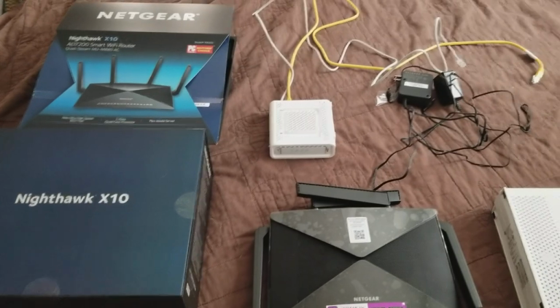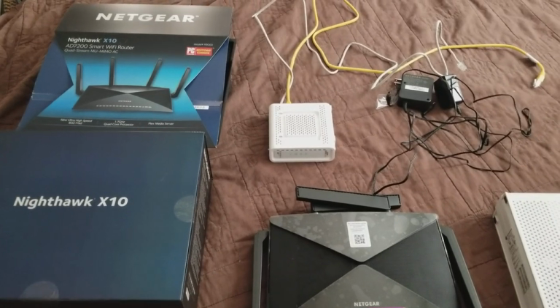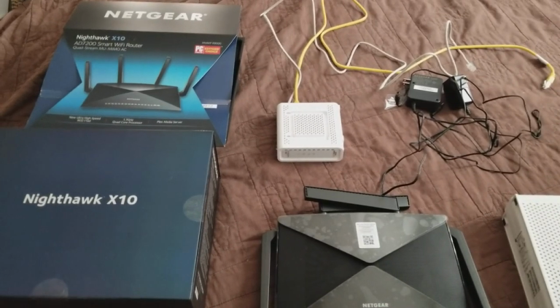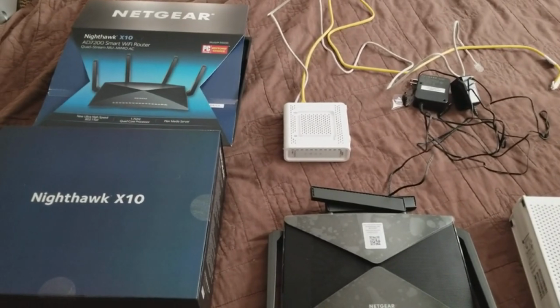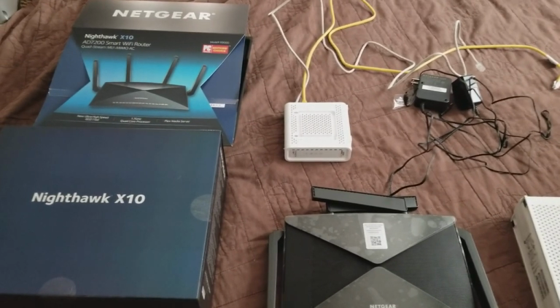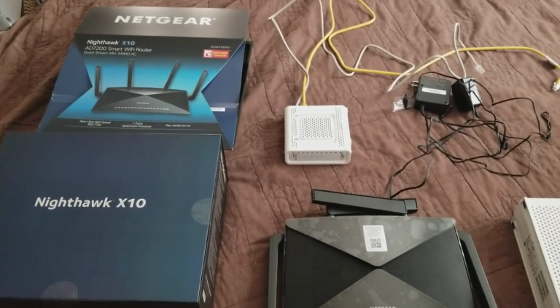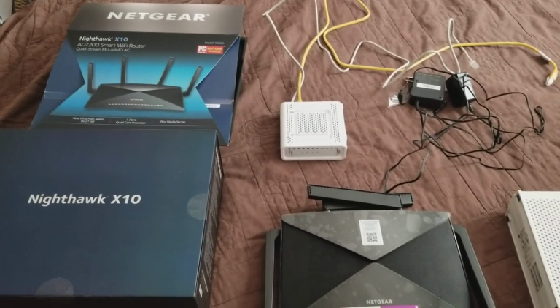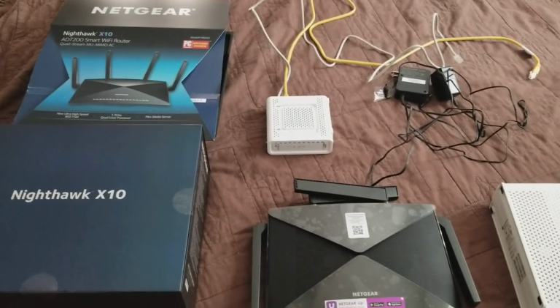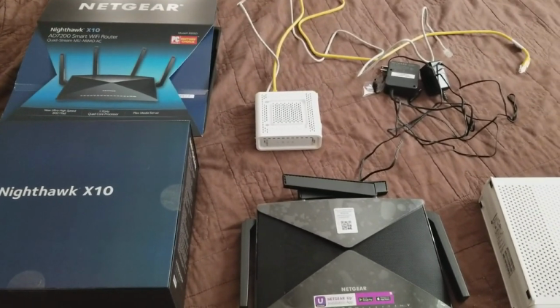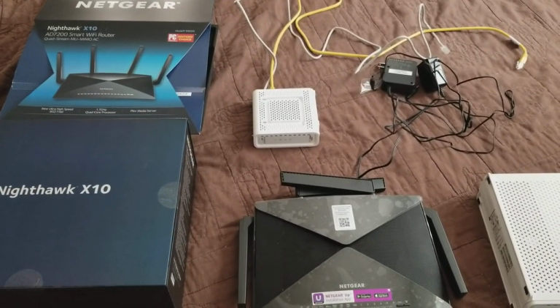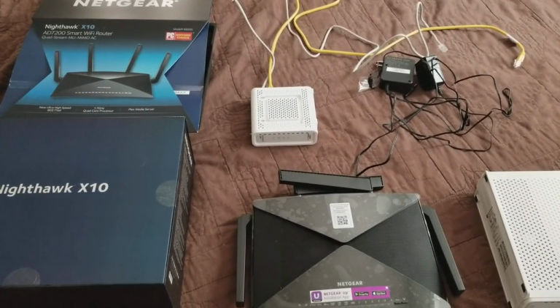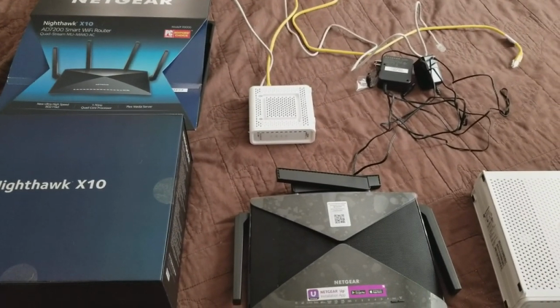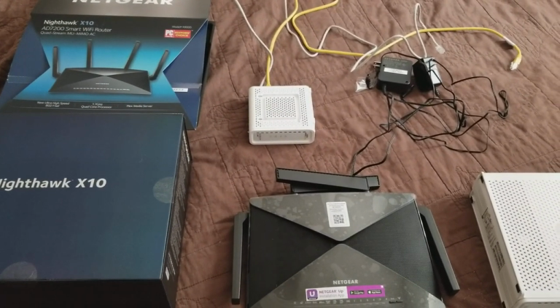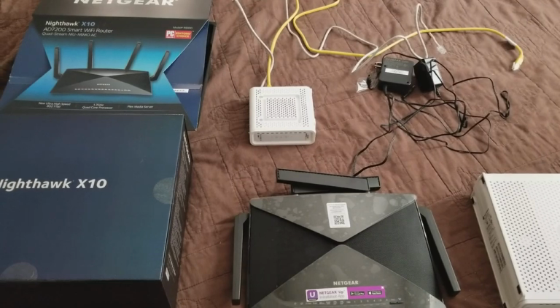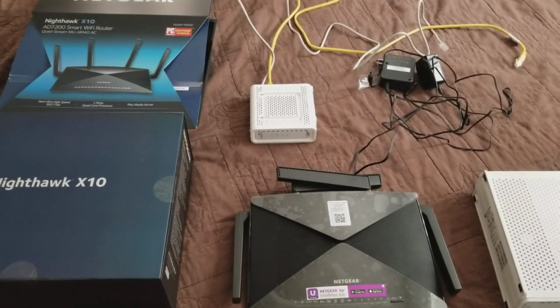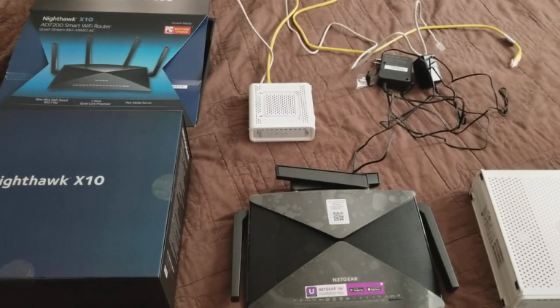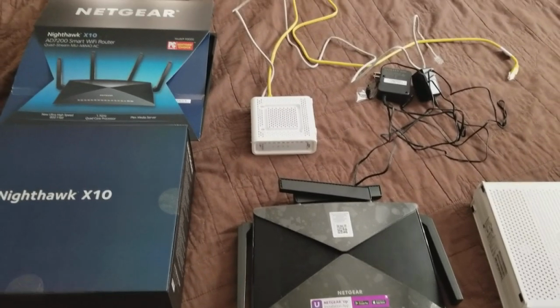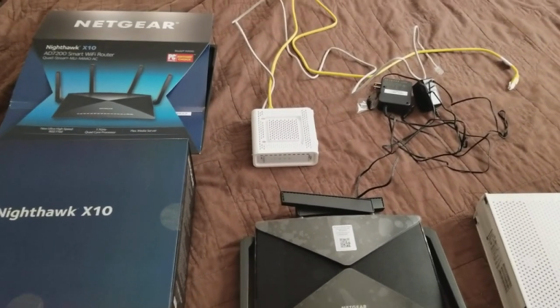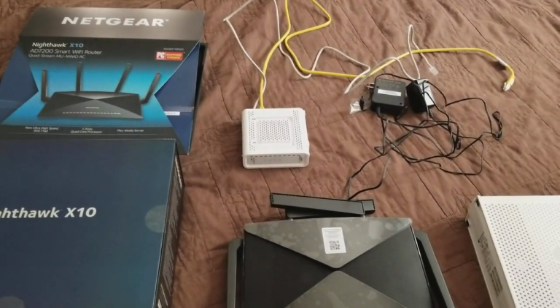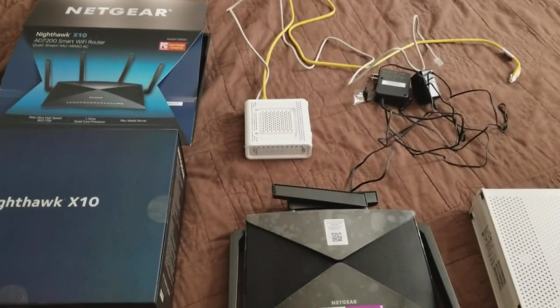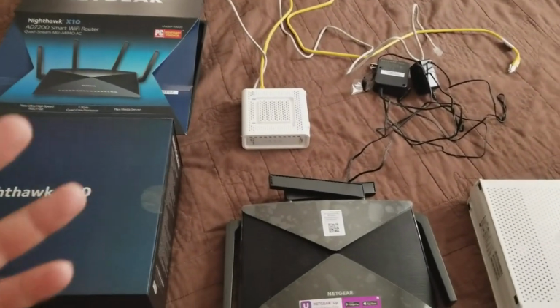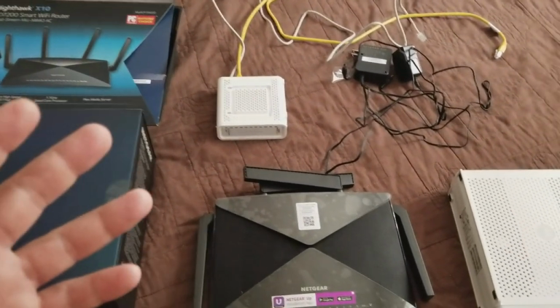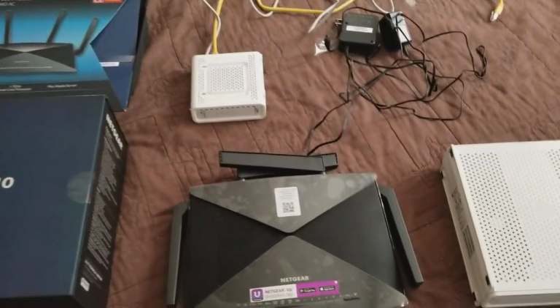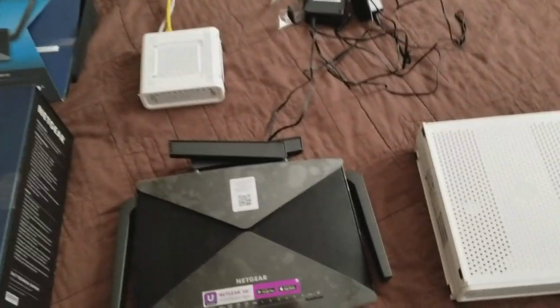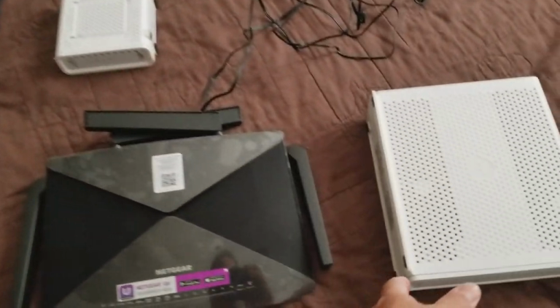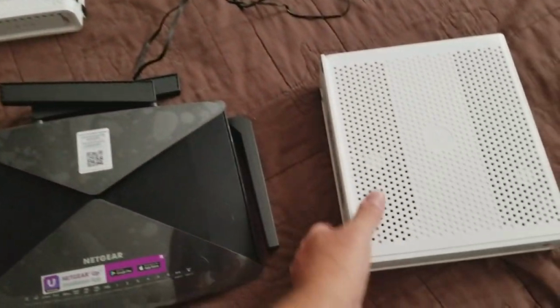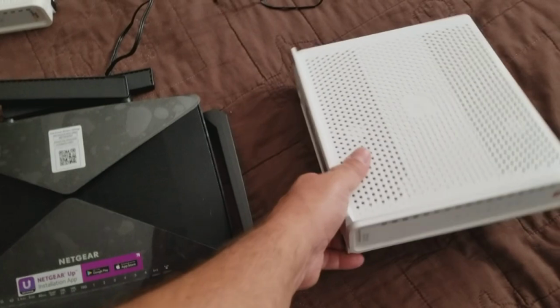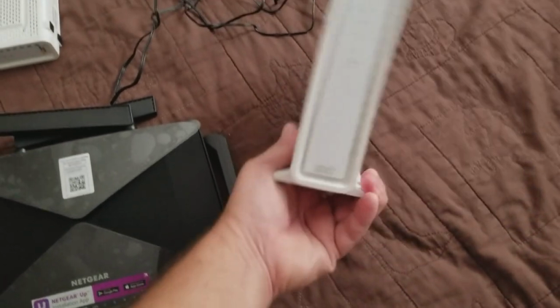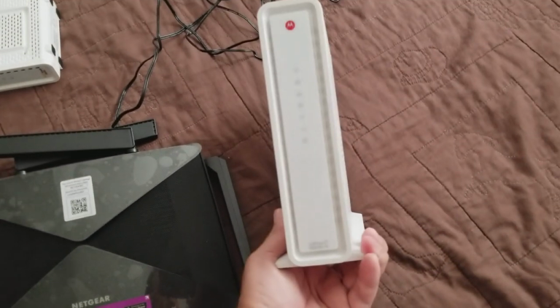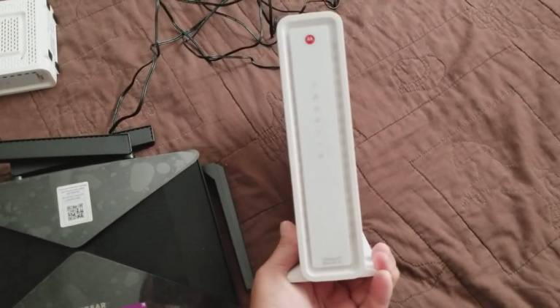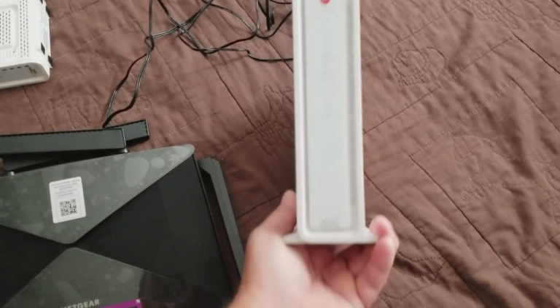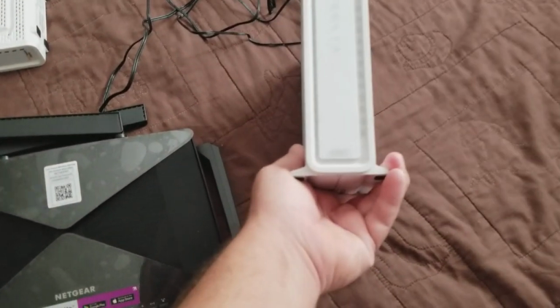Every couple of years it seems like your modem takes a crap and it slows down, and you have to buy a new modem. Anyway, to make a long story short, we have this modem here — a Wi-Fi modem.